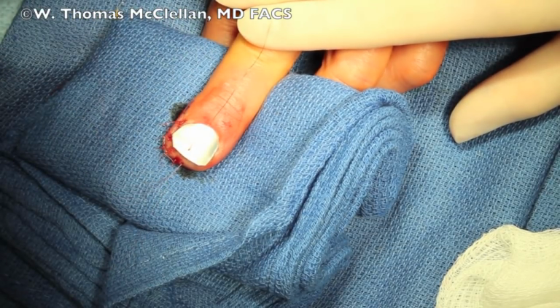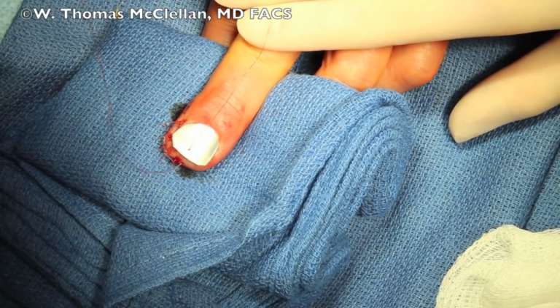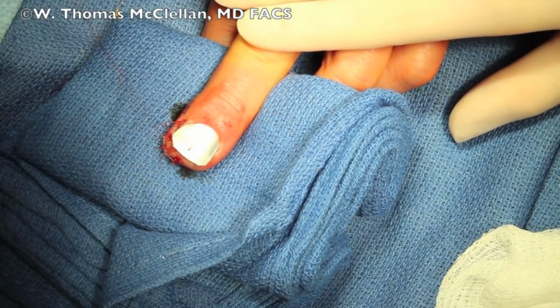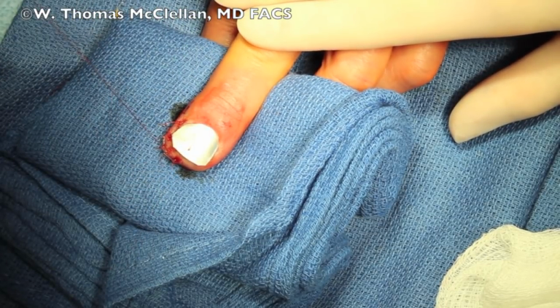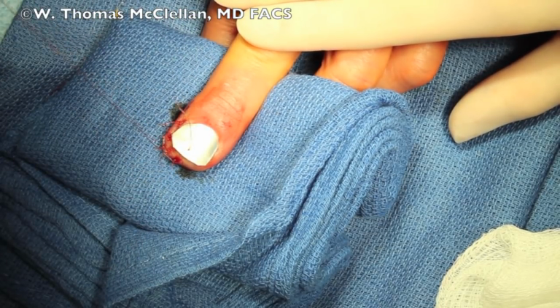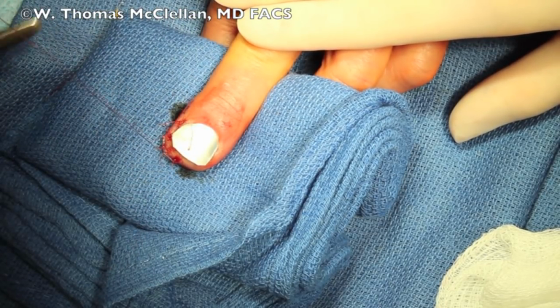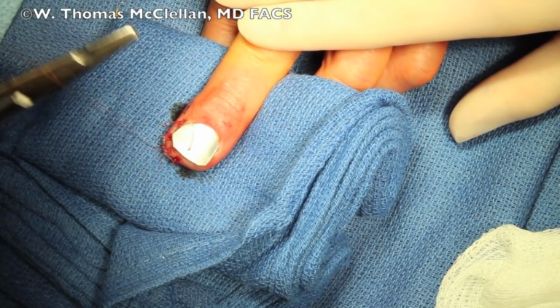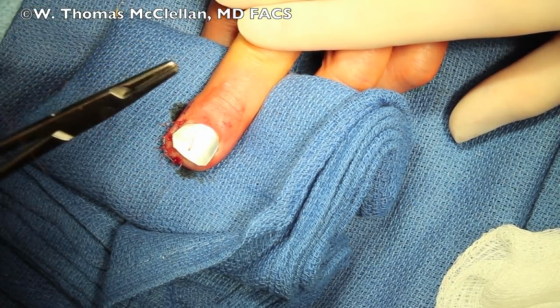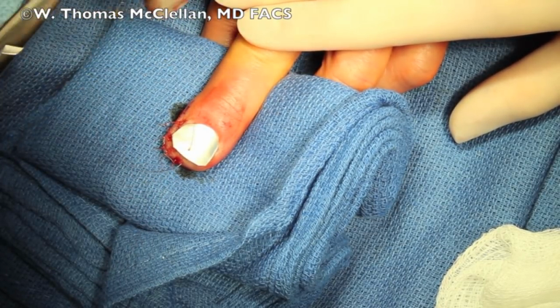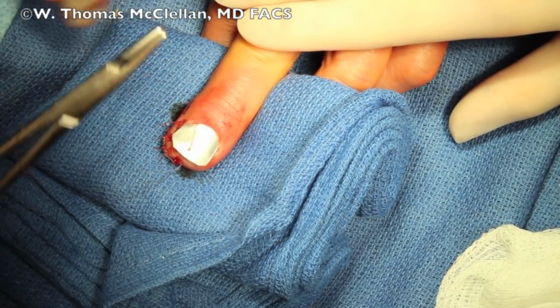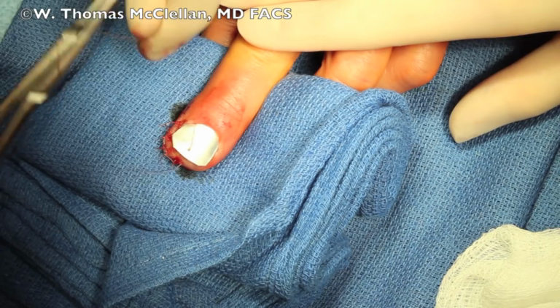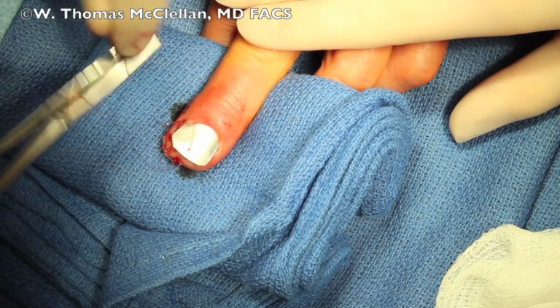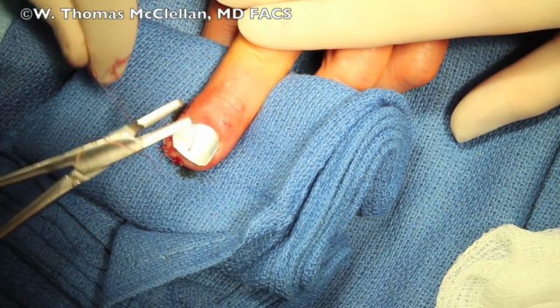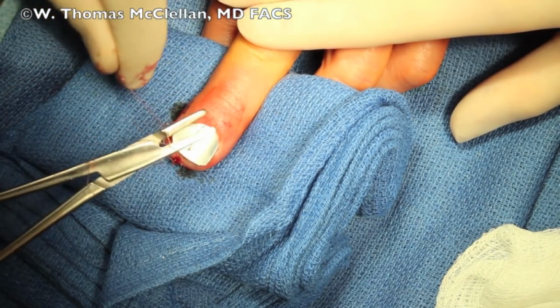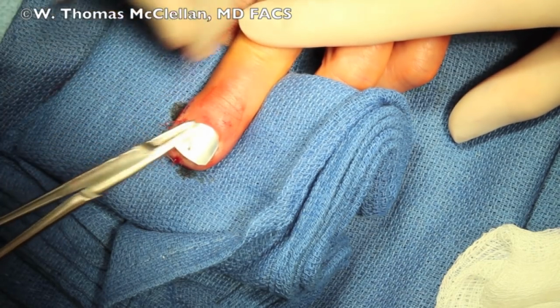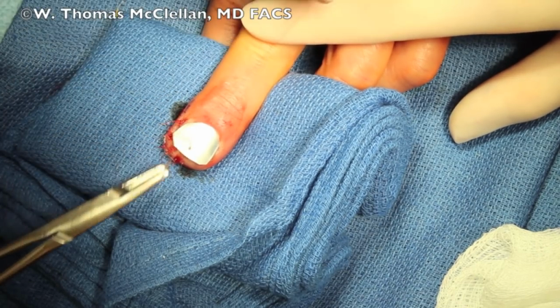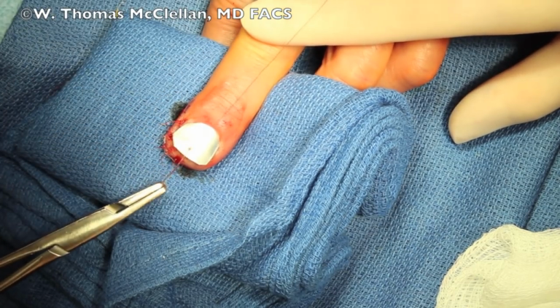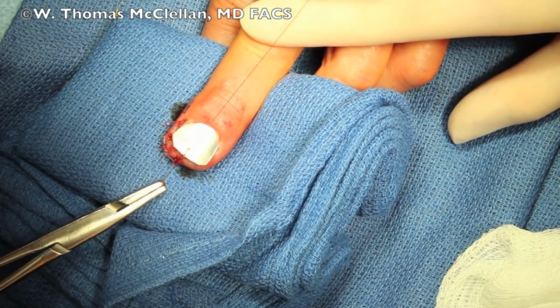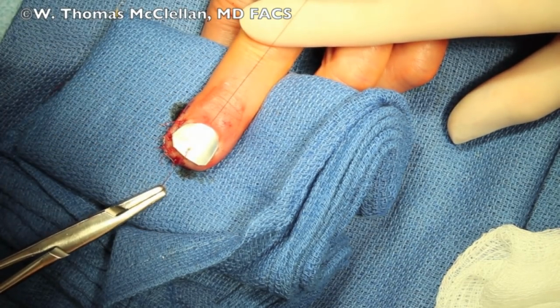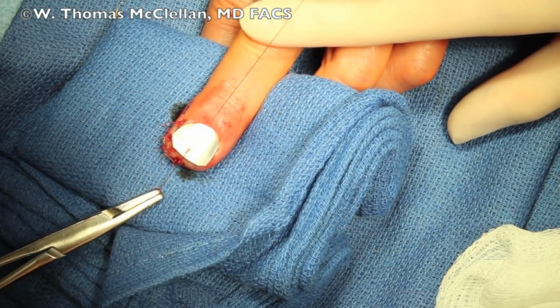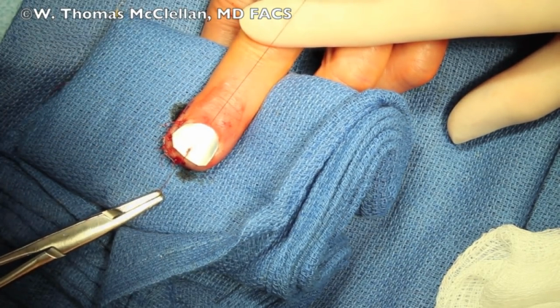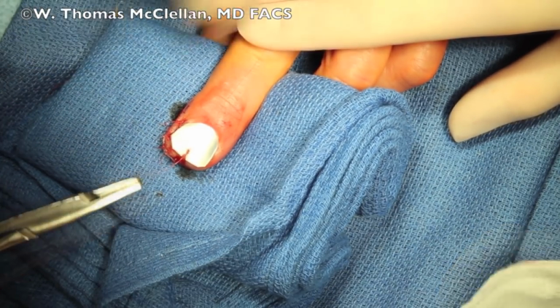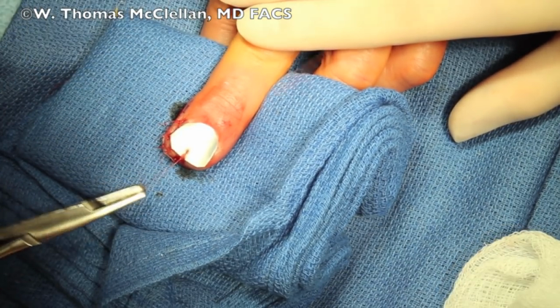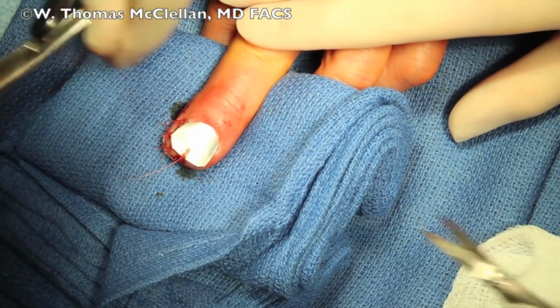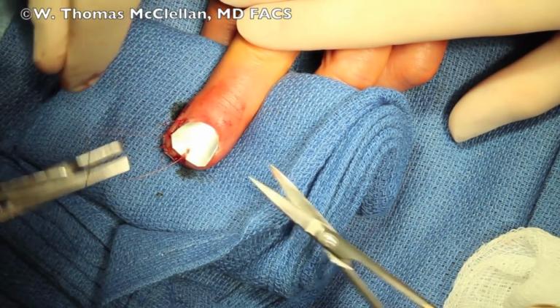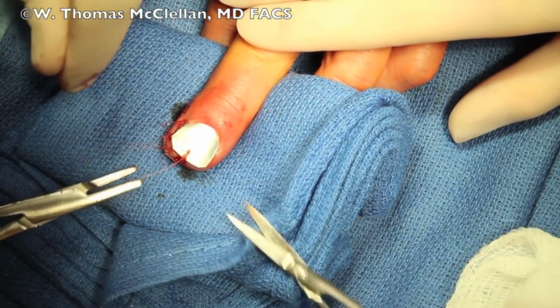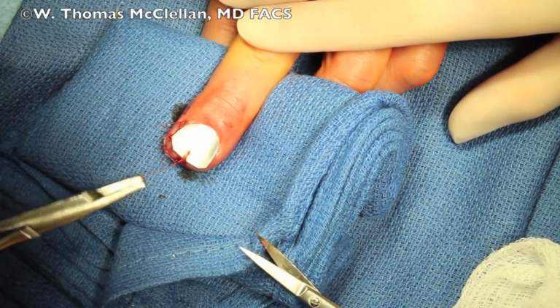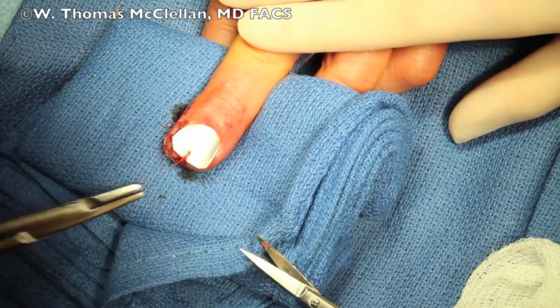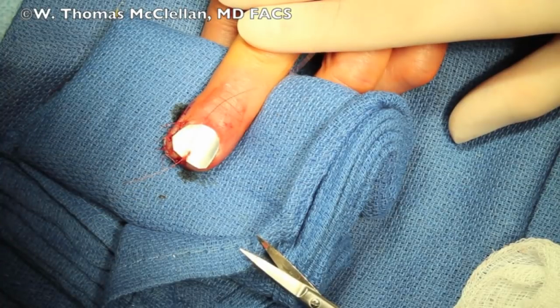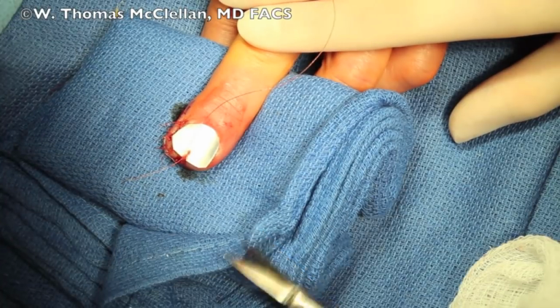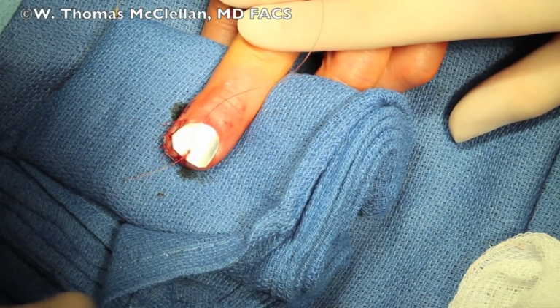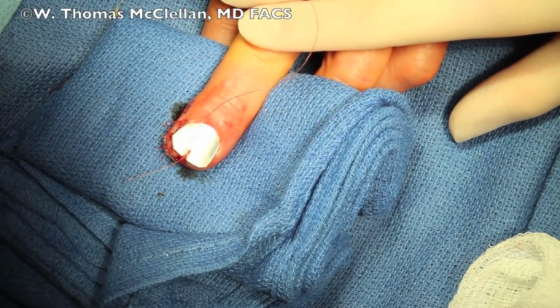The one stitch will allow bleeding or blood to escape along the sides so as not to create damage to the nail bed itself.